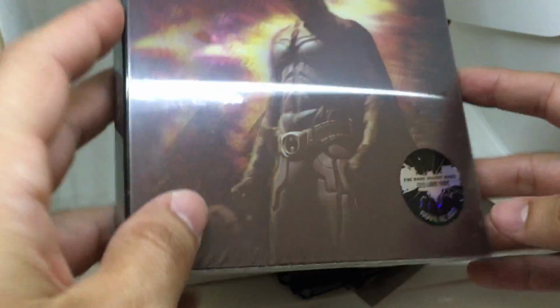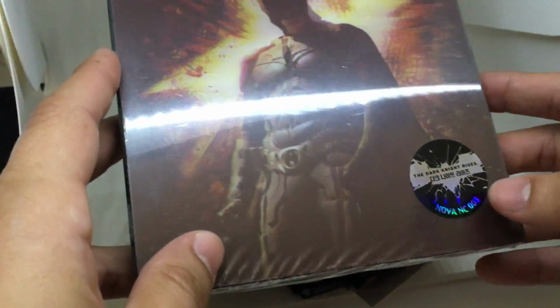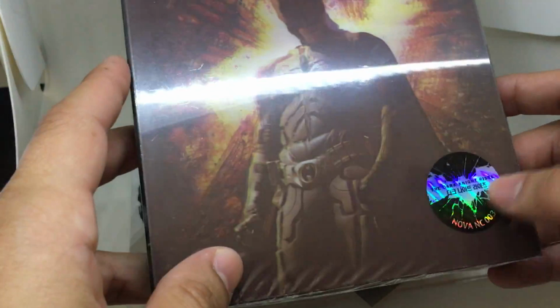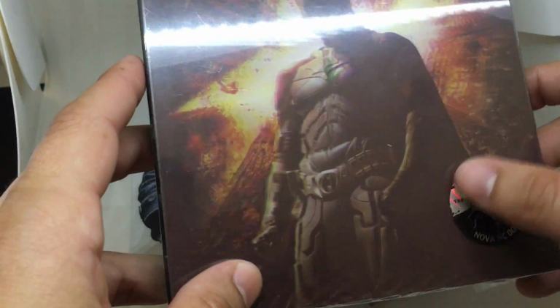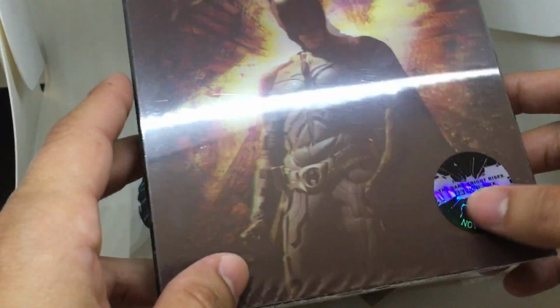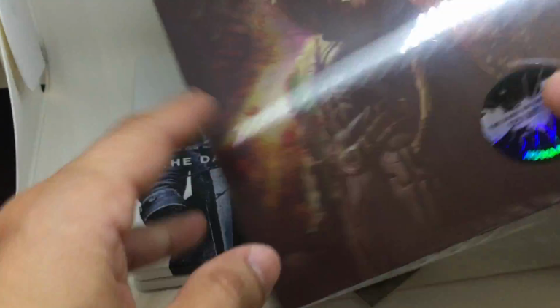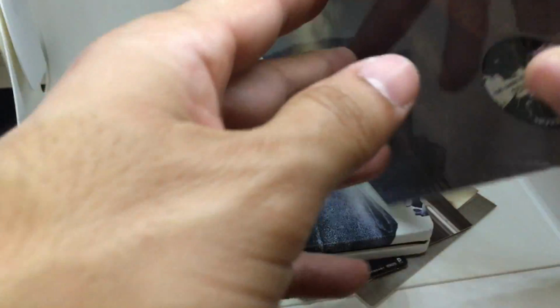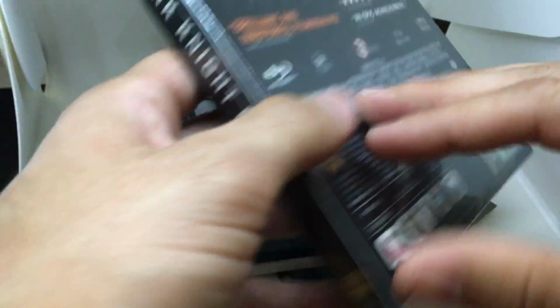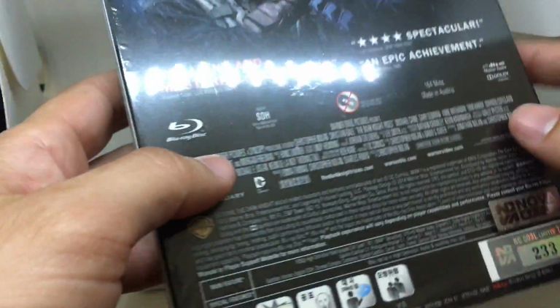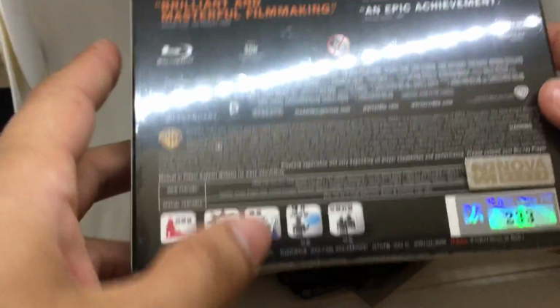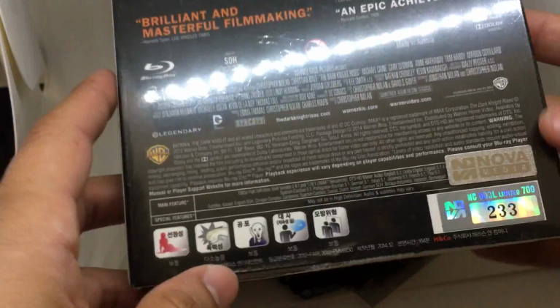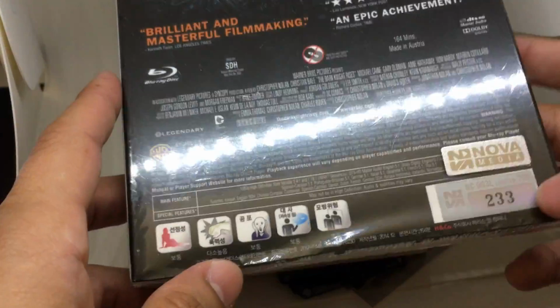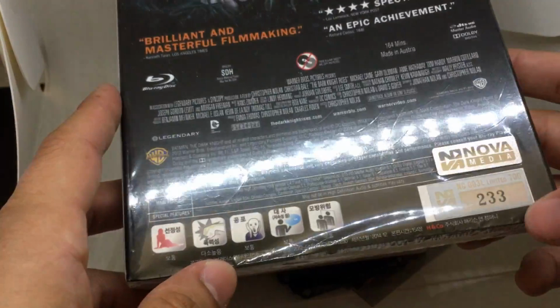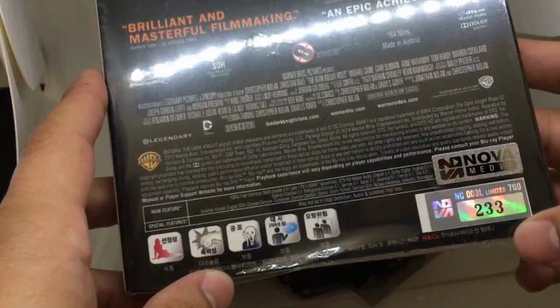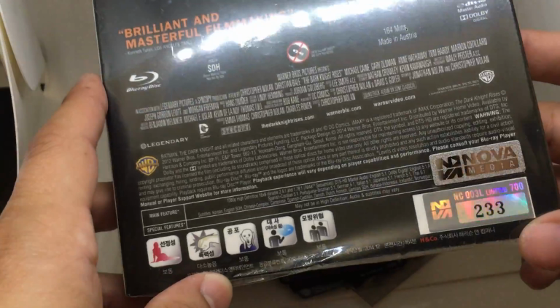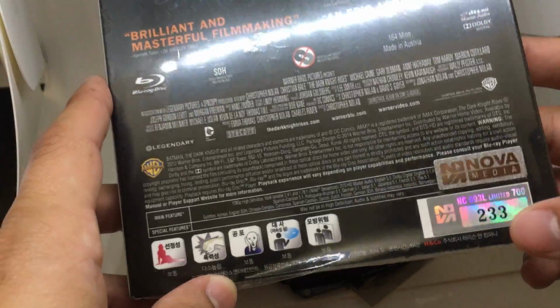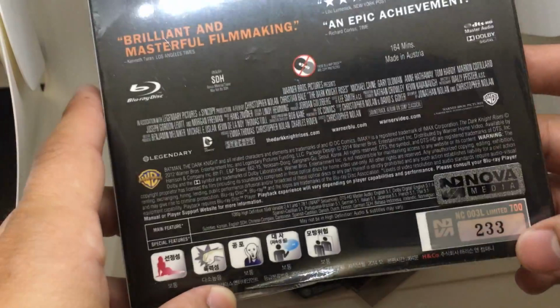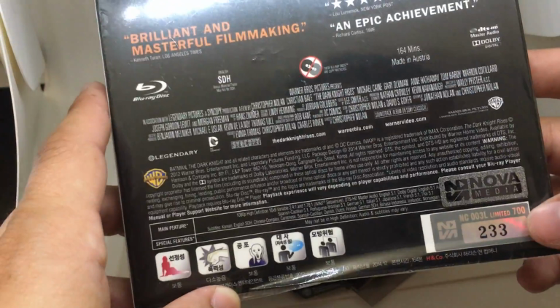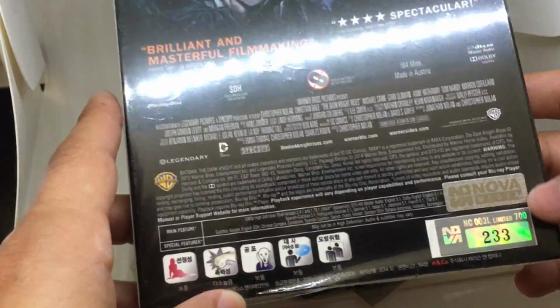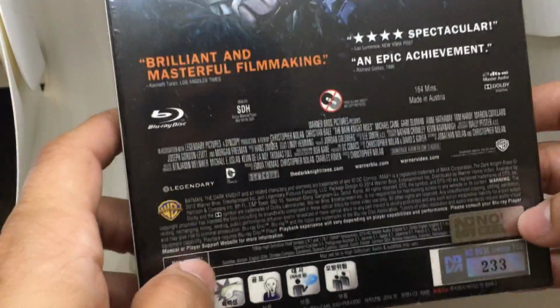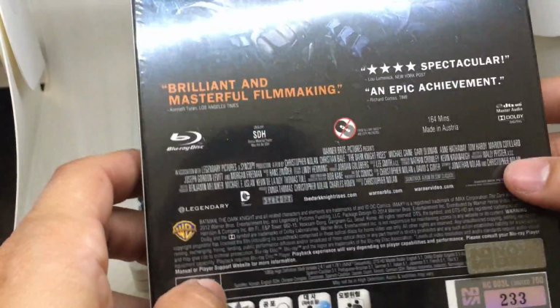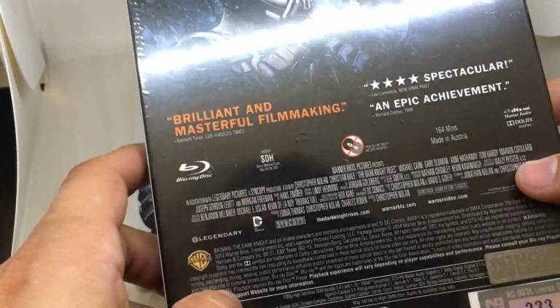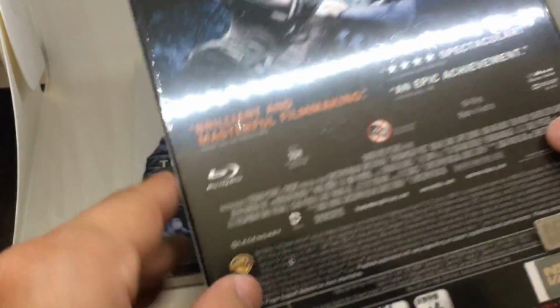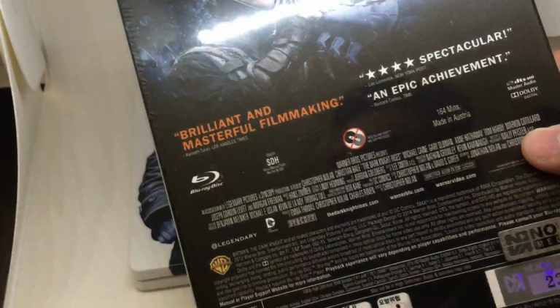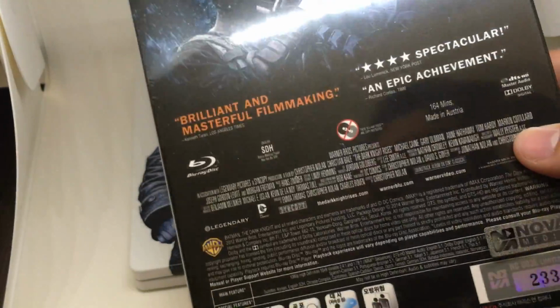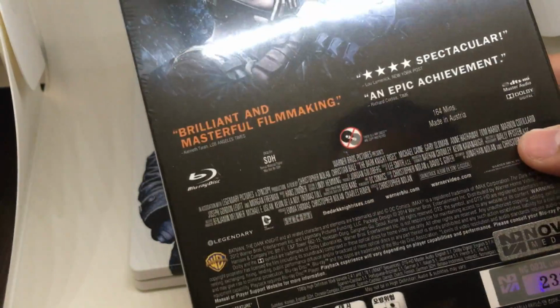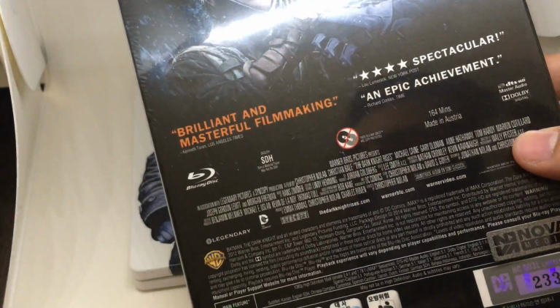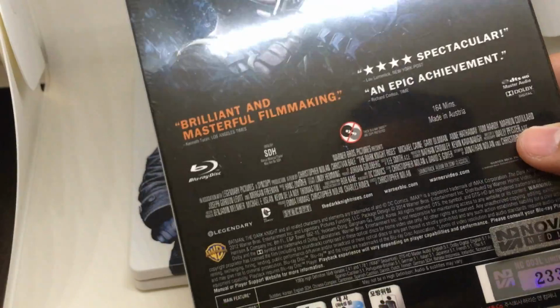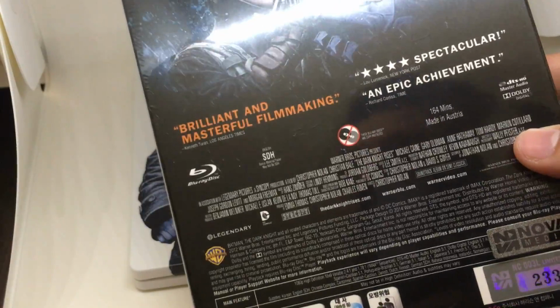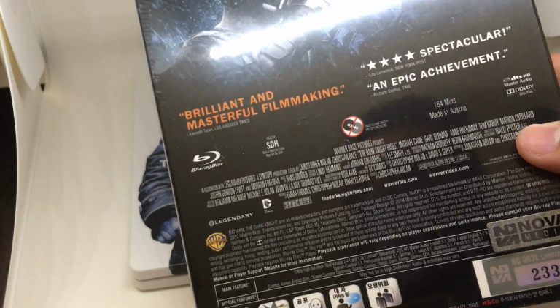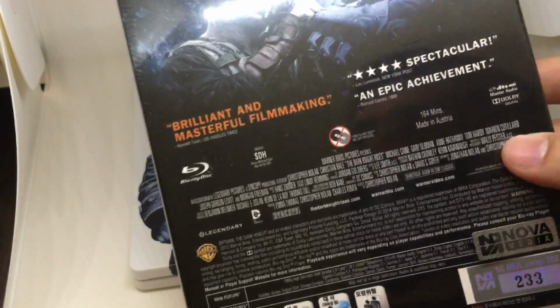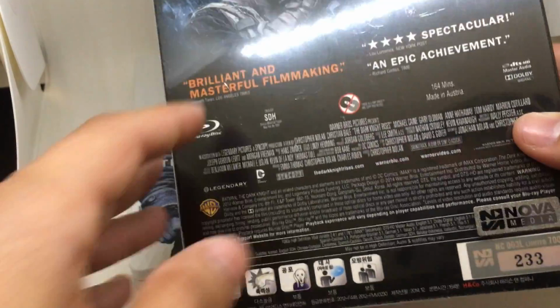Here they only had the sticker on the outside, not on the spine itself, but they did have it on the backside. This is 233 of 700, so only 700 of these were made. There were various variant covers of this — I think two others.